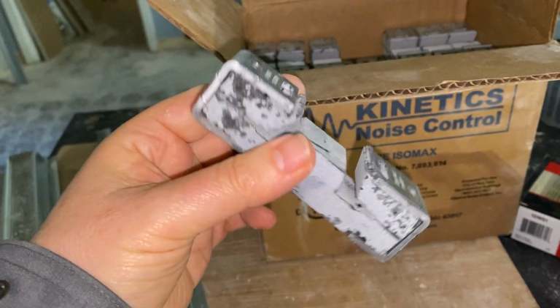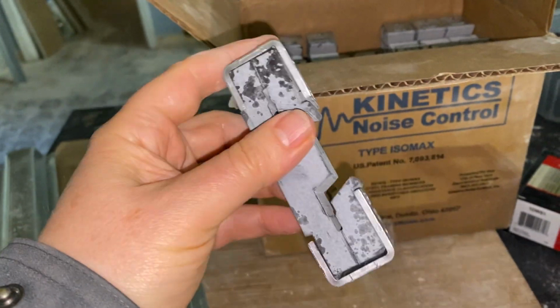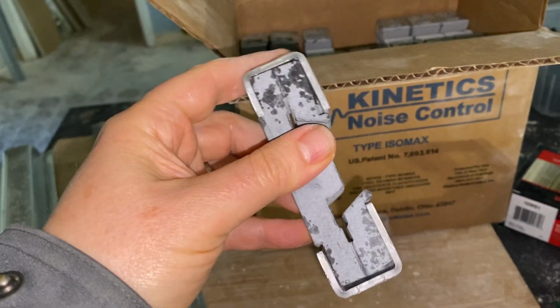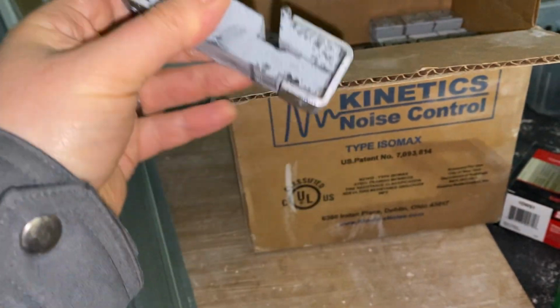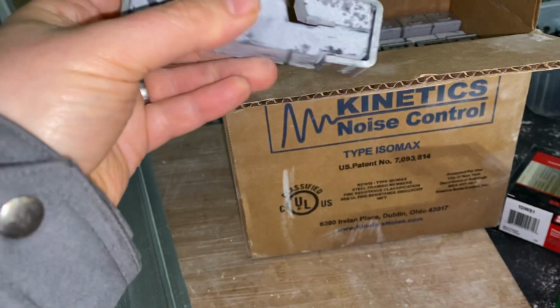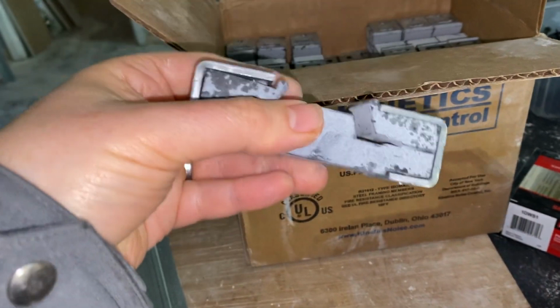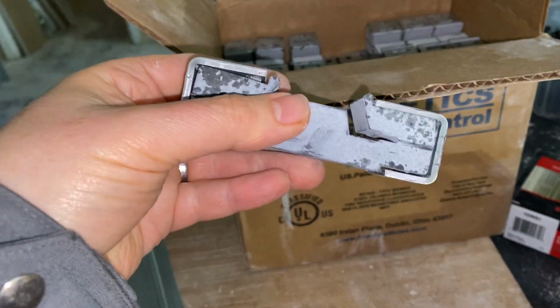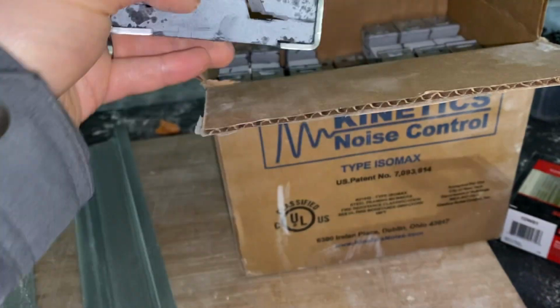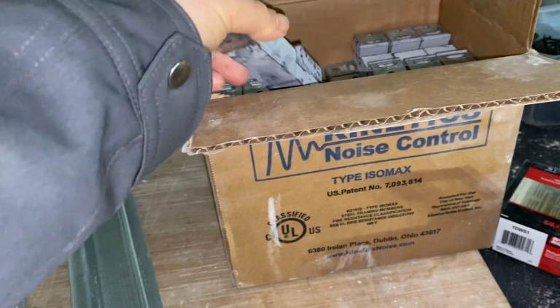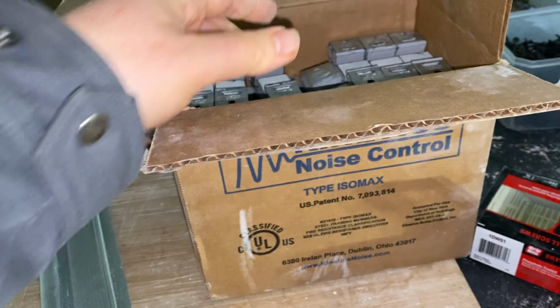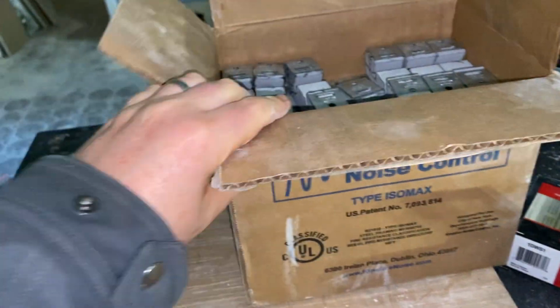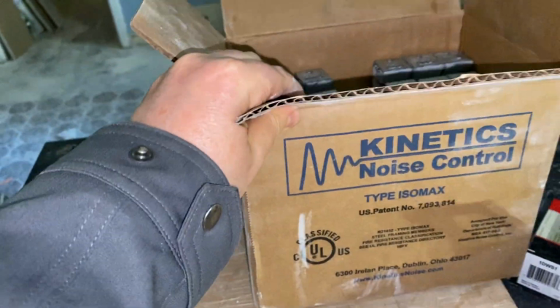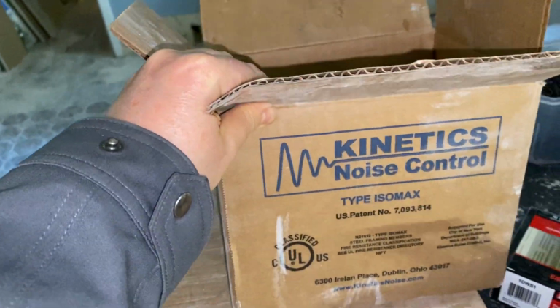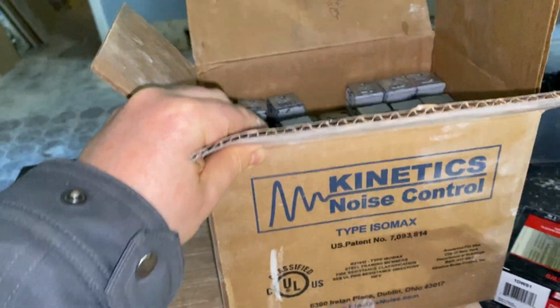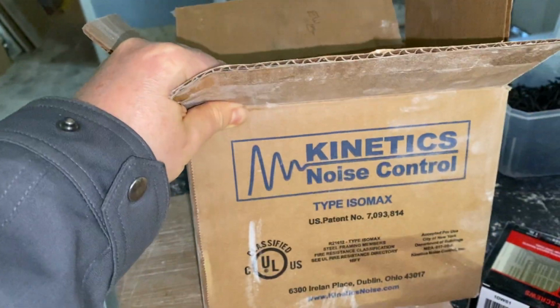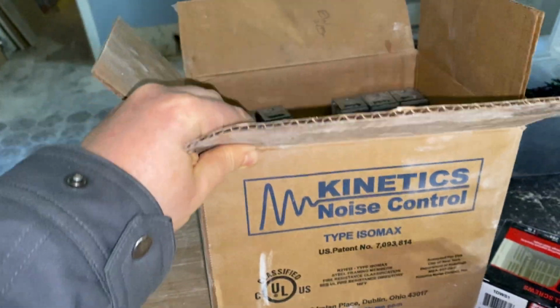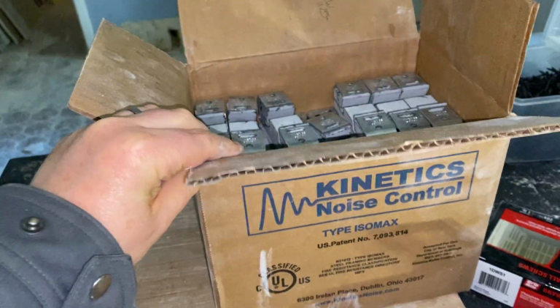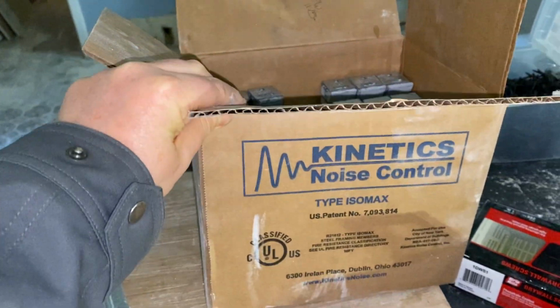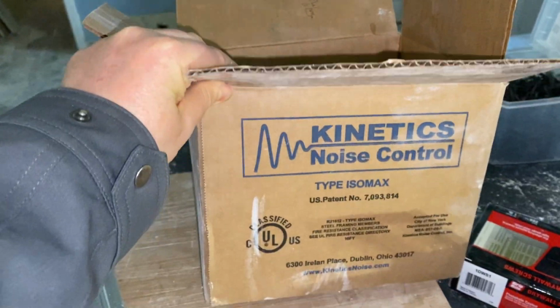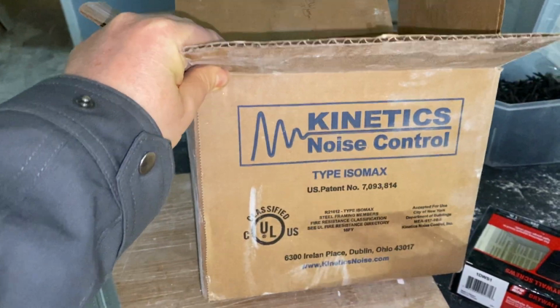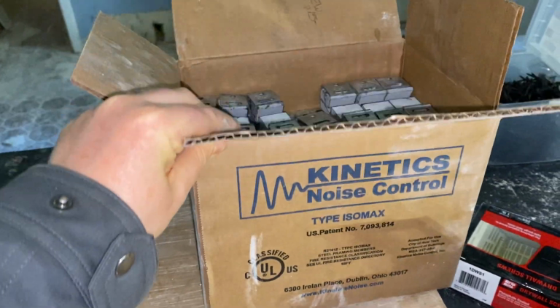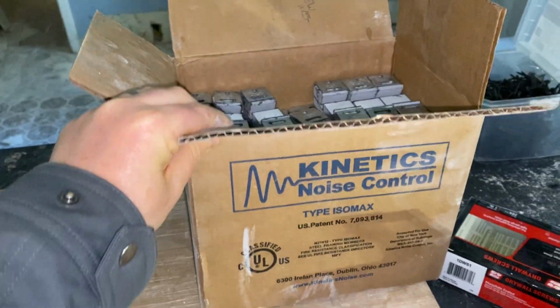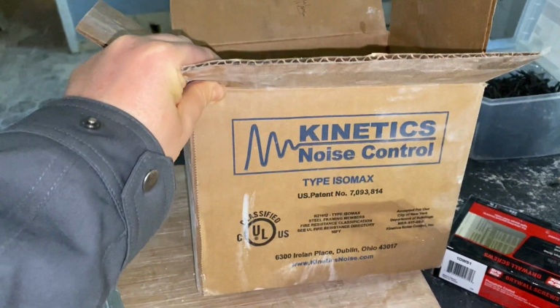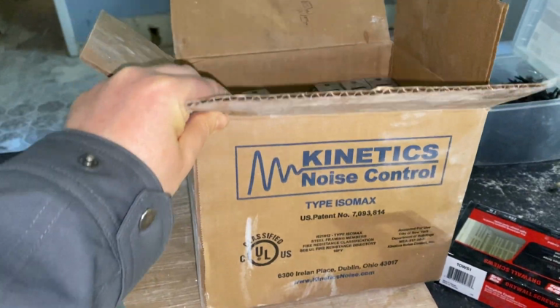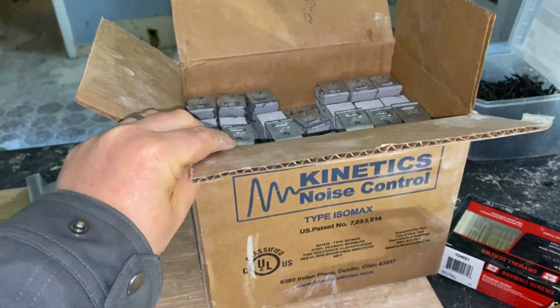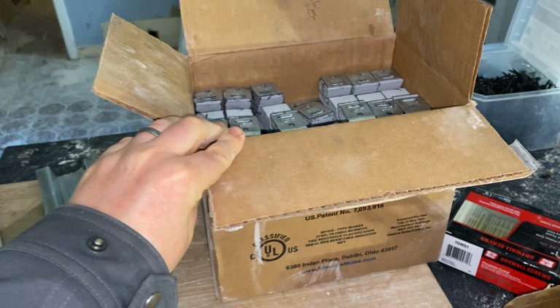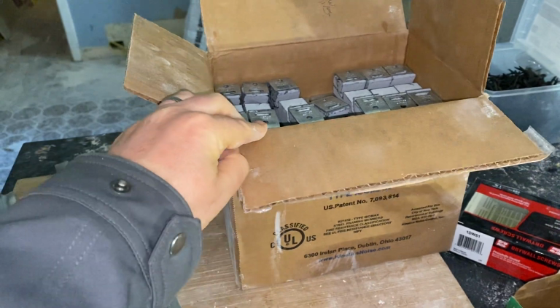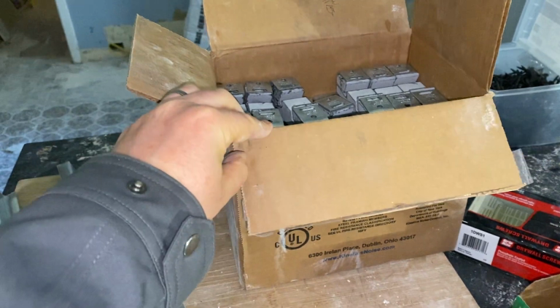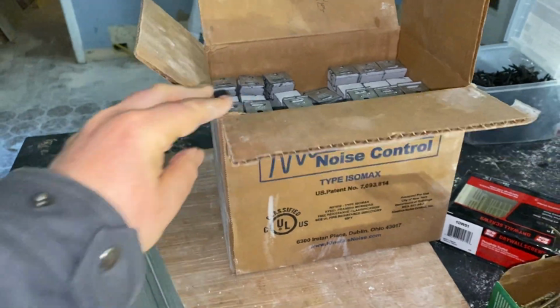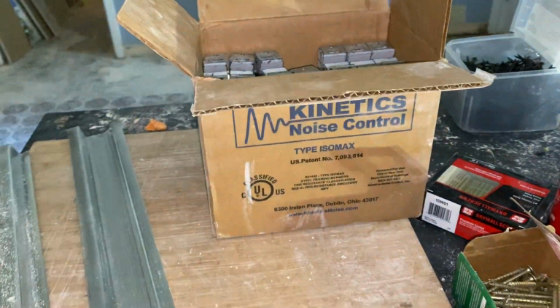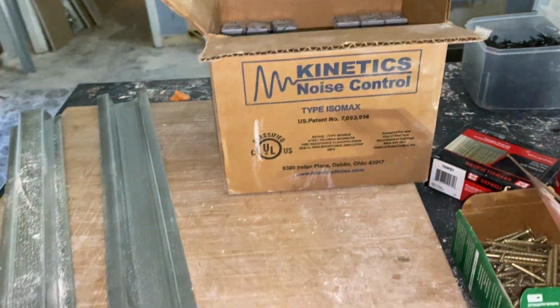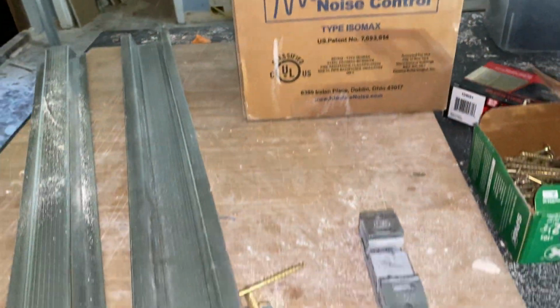Here's what they look like. They're heavier than you think — this box feels like 25 pounds or something and there are about 70 or so of them in there.